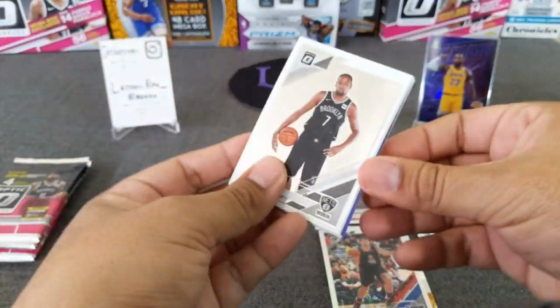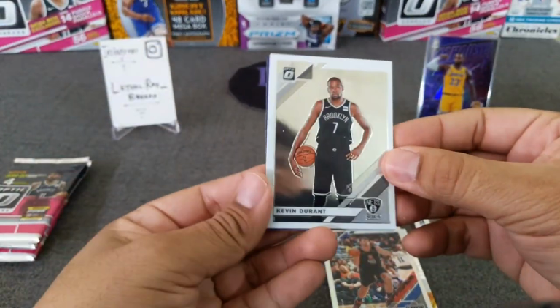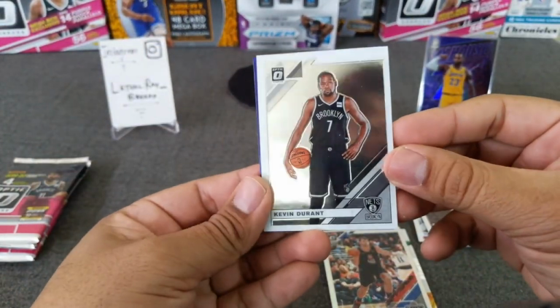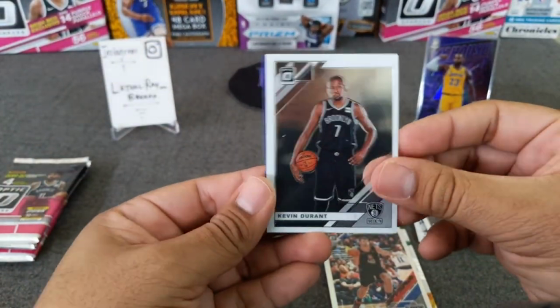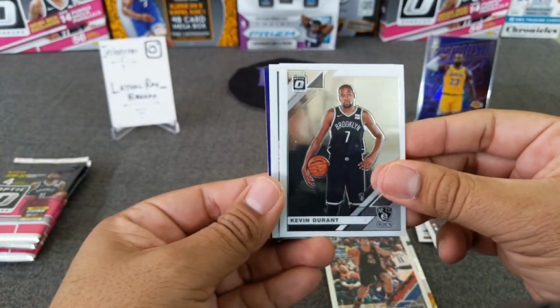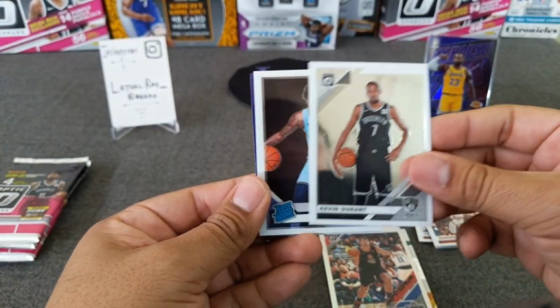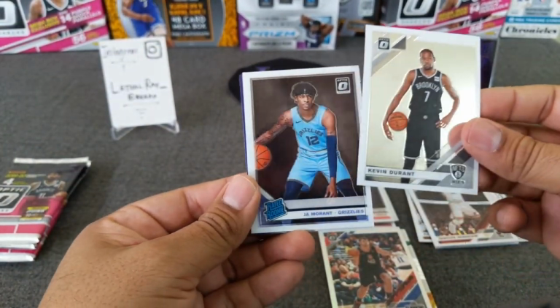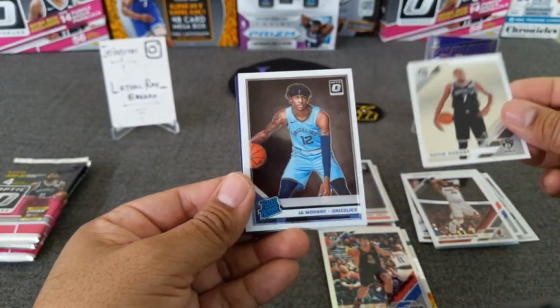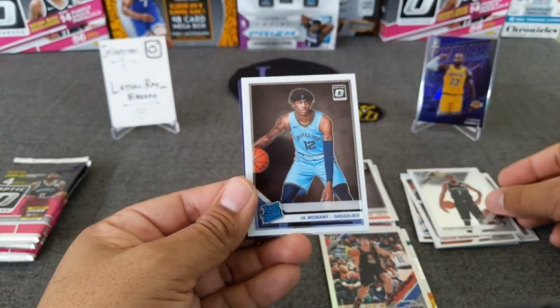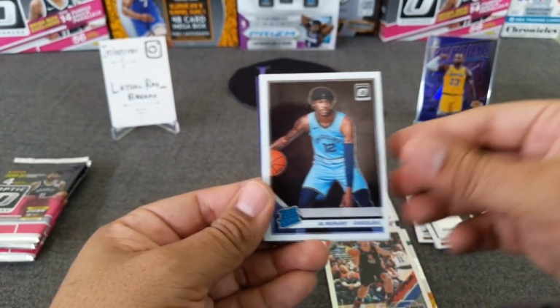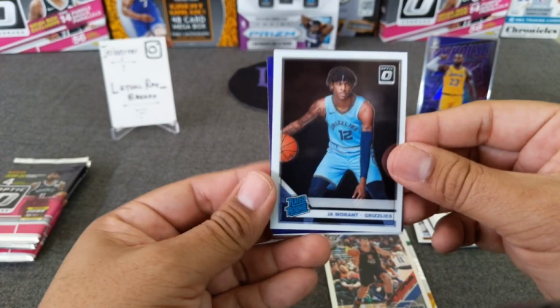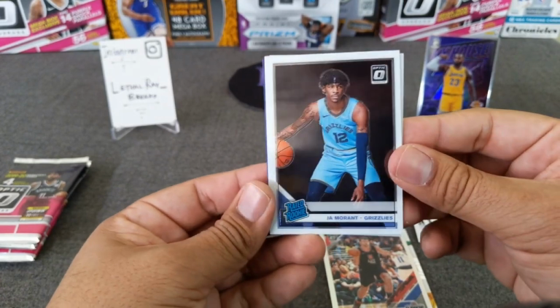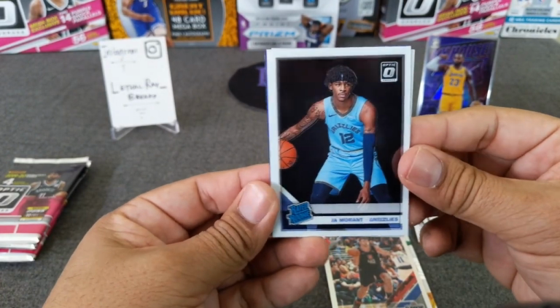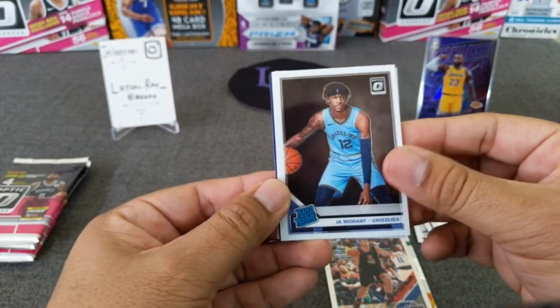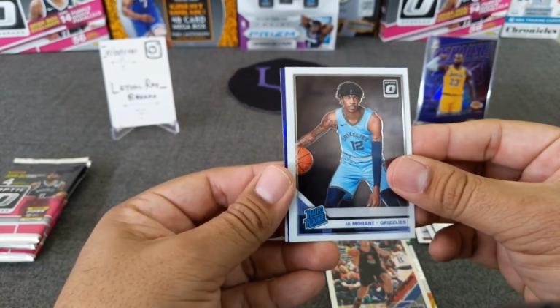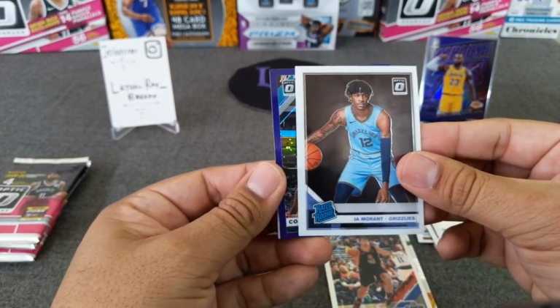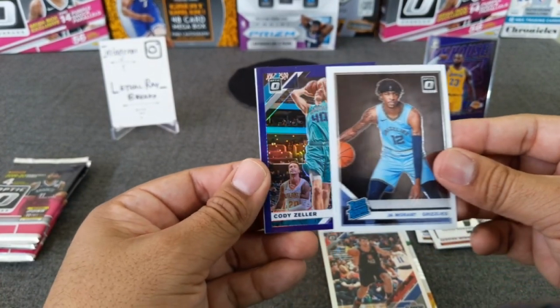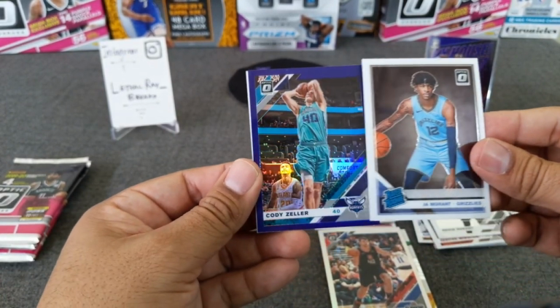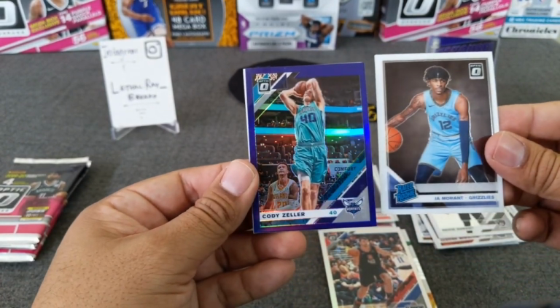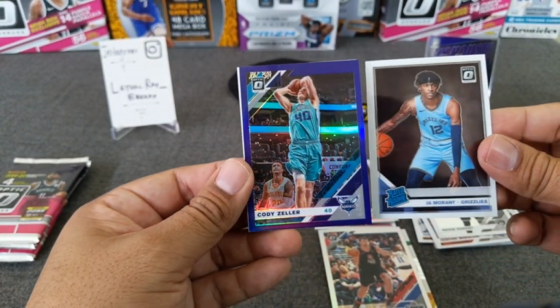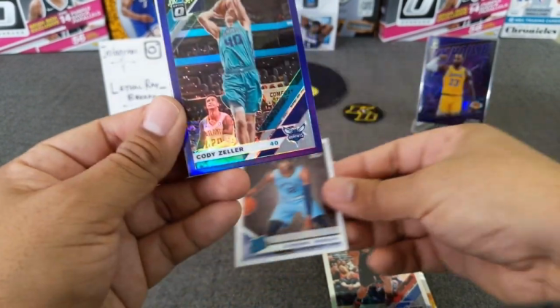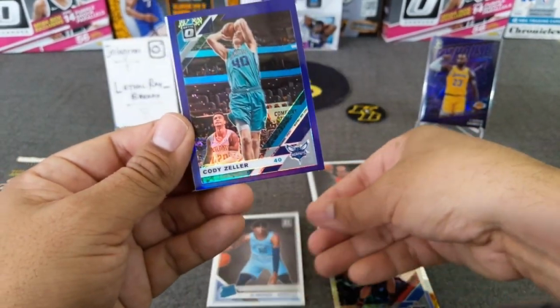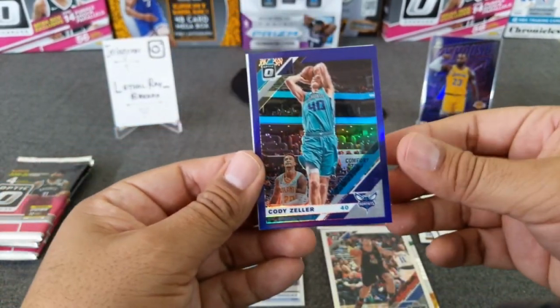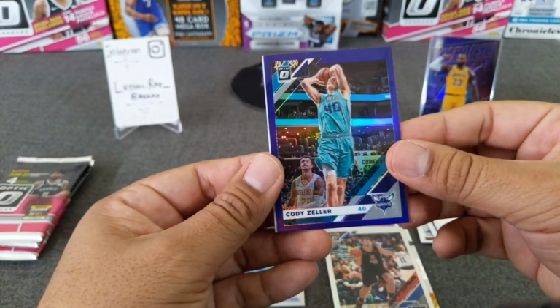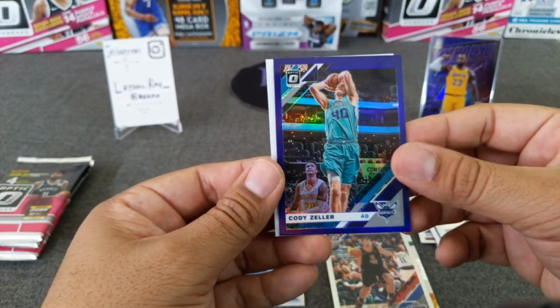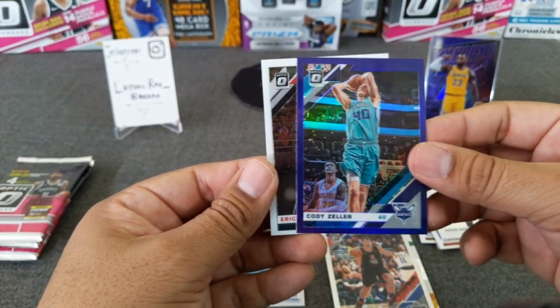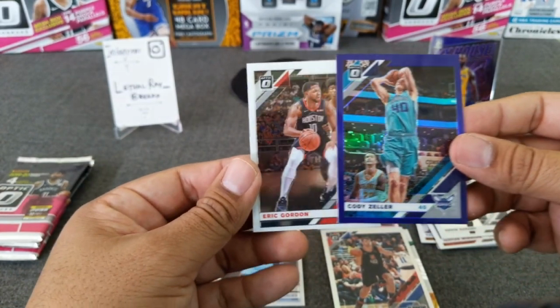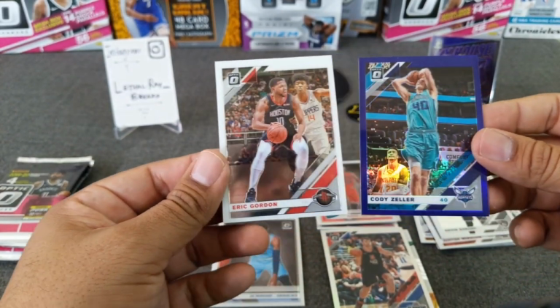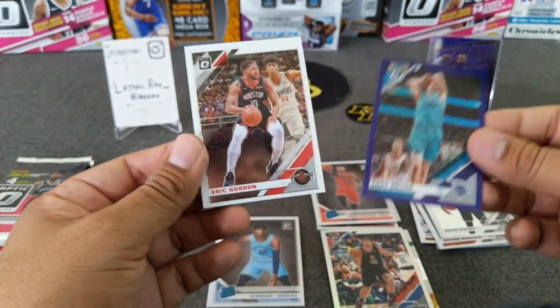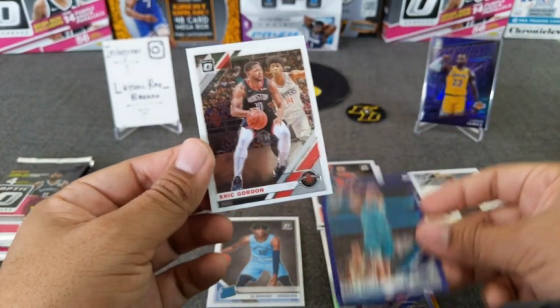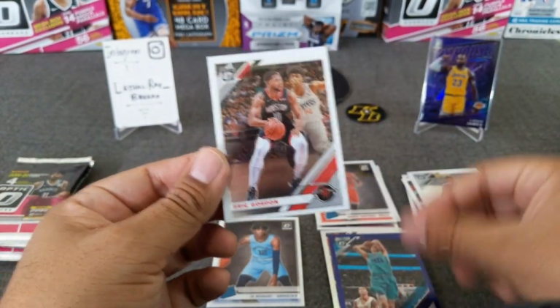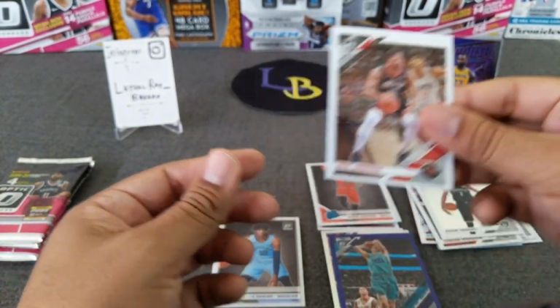Pack four — Kevin Durant, KD, looking all serious. Got a purple in here — nice — Ja Morant! There we go. And a purple of Cody Zeller. We'll go ahead and sleeve Ja Morant and Eric Gordon.